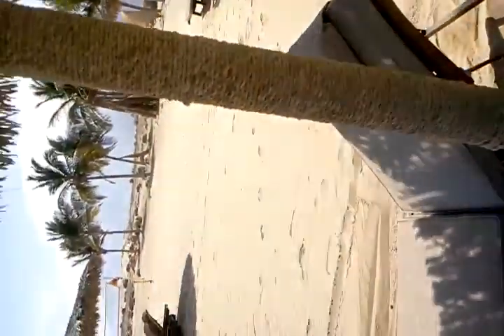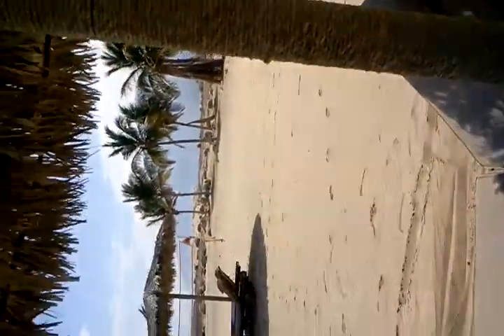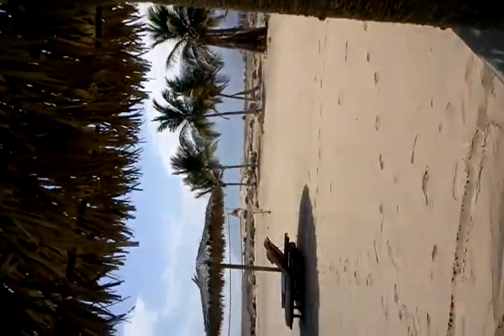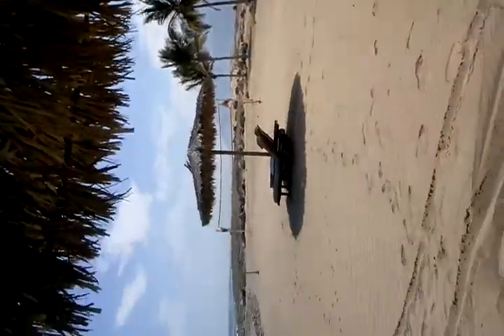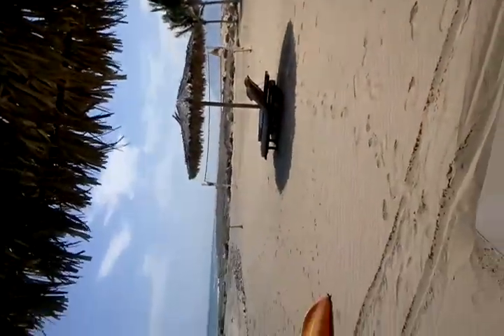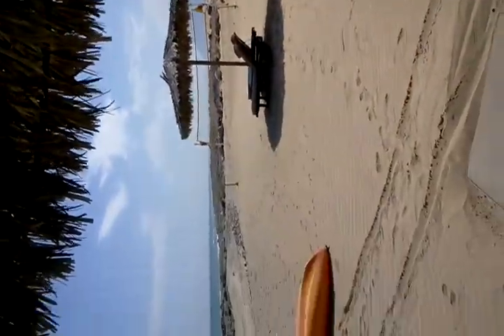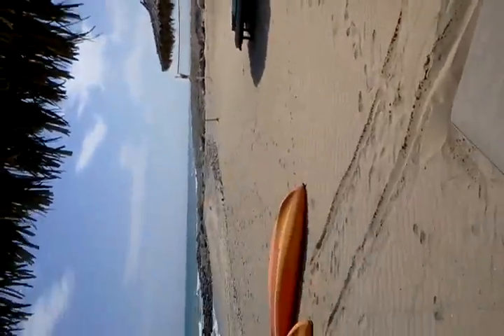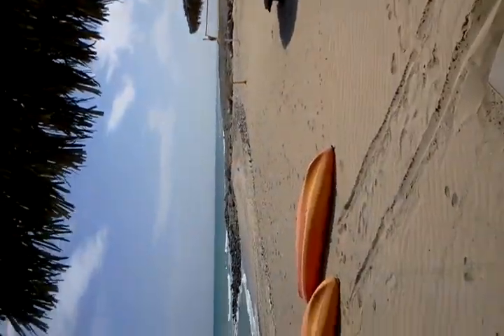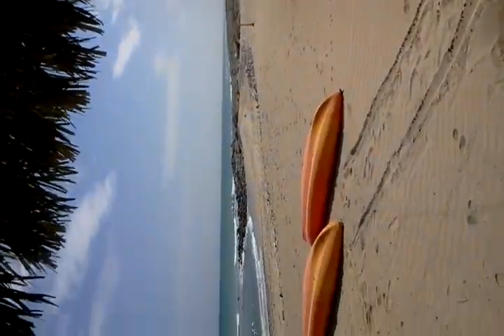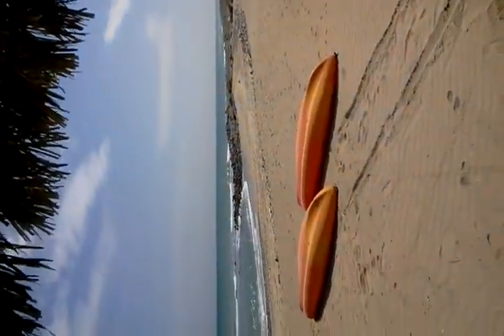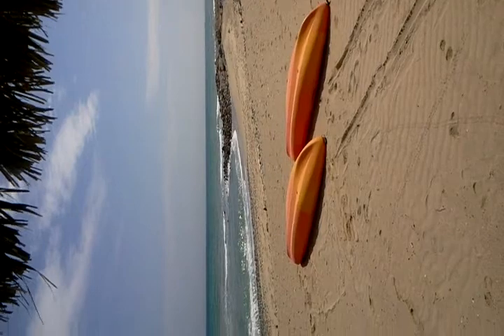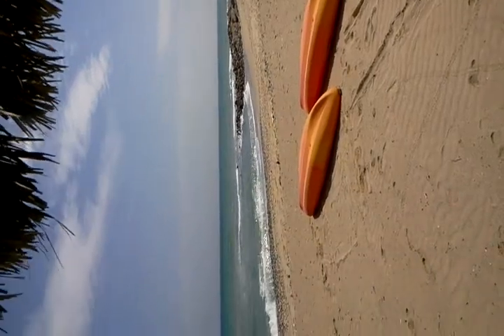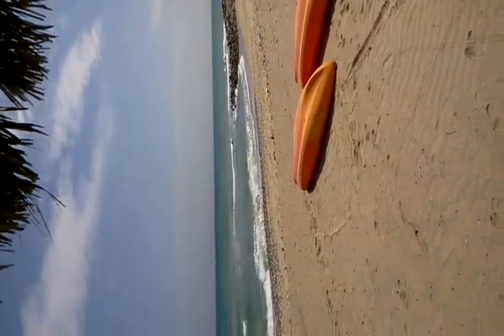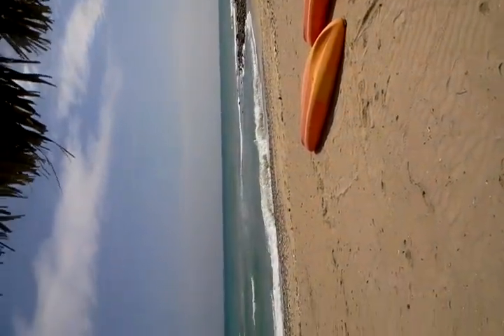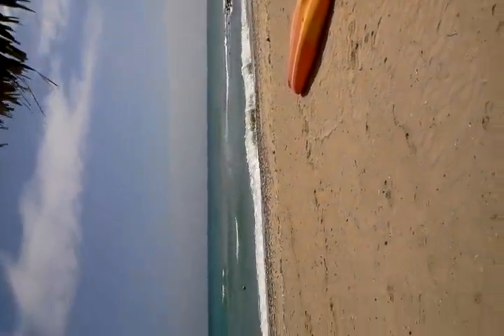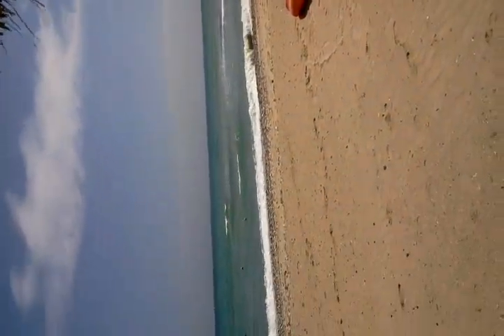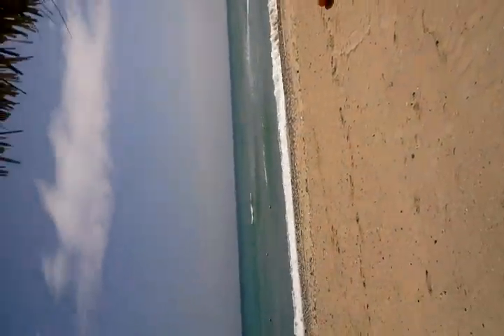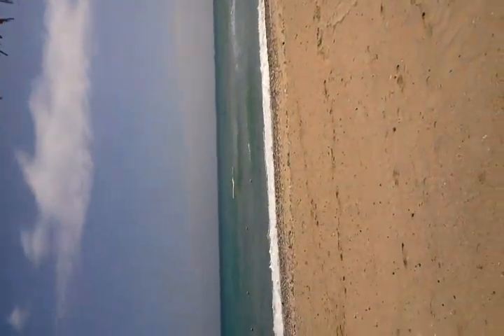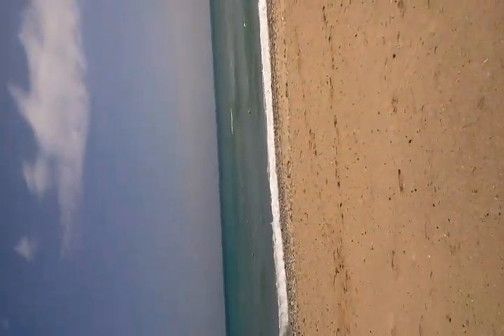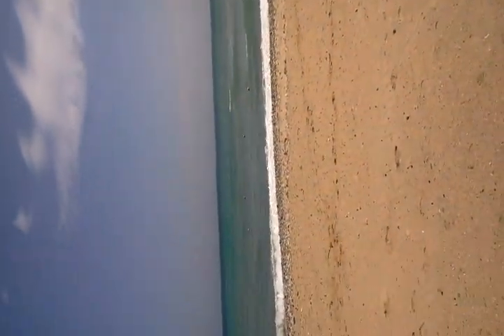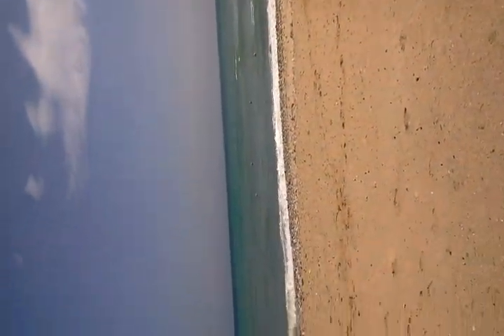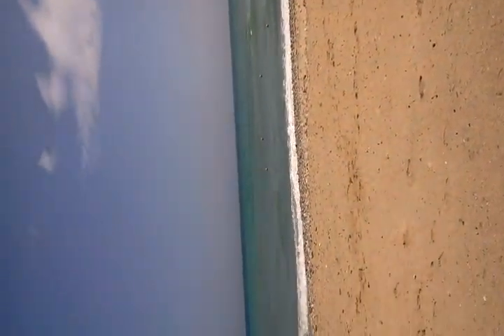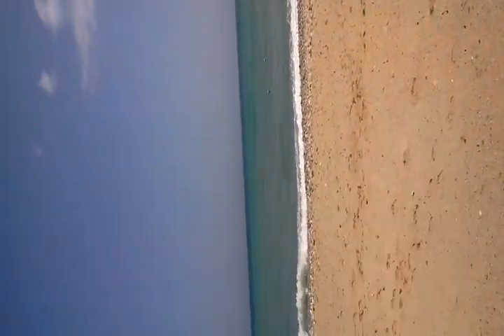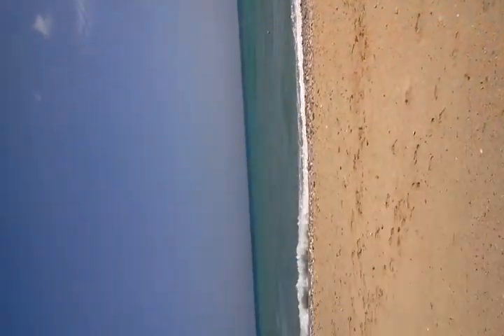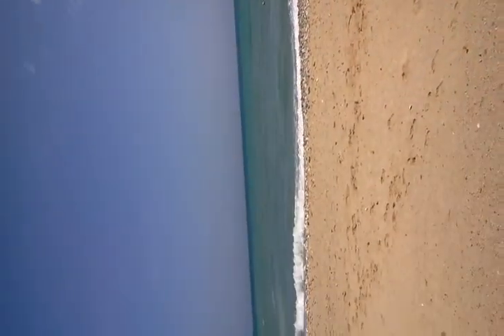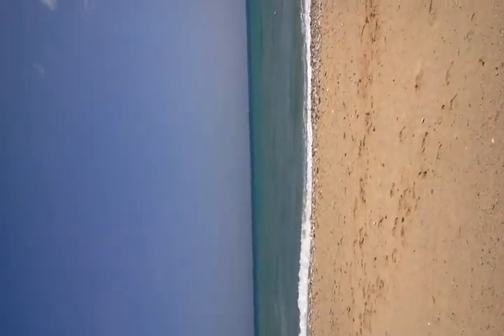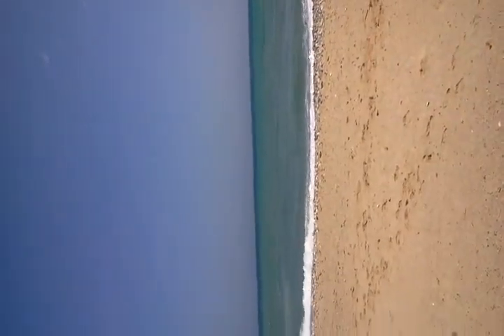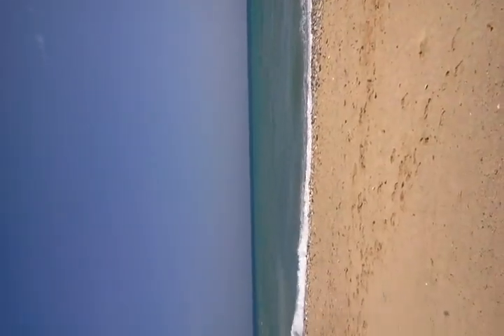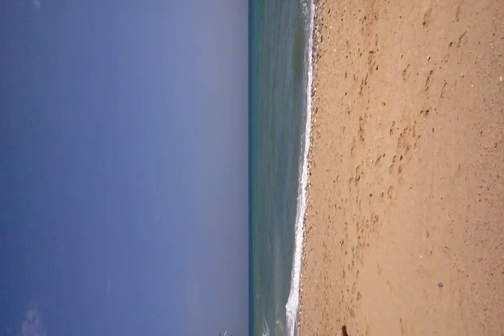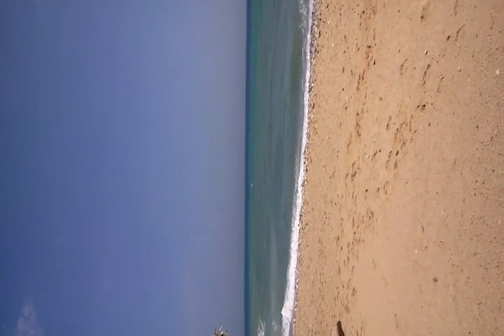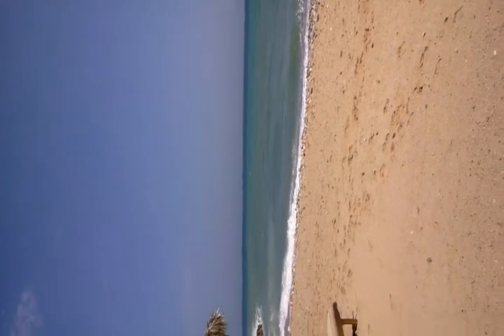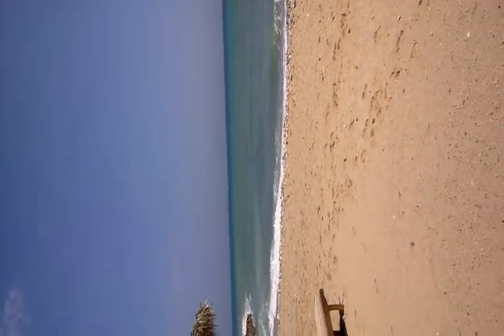Here we are on the private beach of the hotel. It's kind of windy, so I don't know if you'll be able to hear me, but this is the gulf. So beautiful.